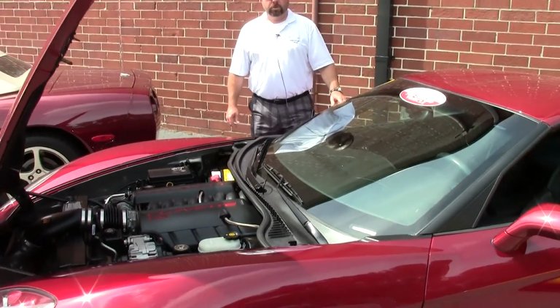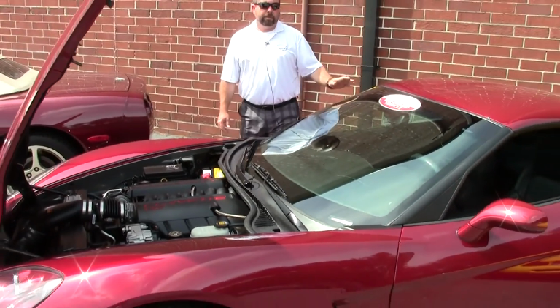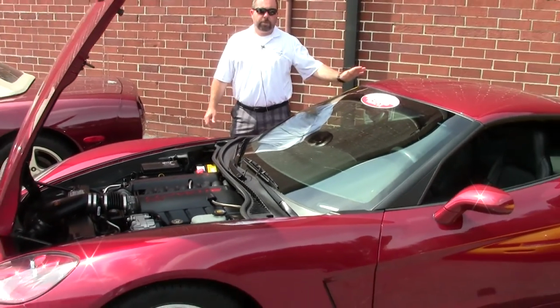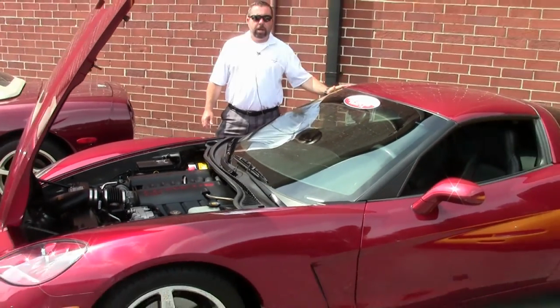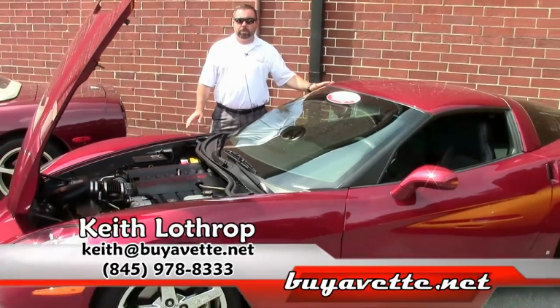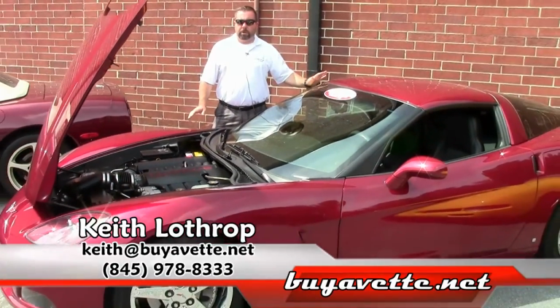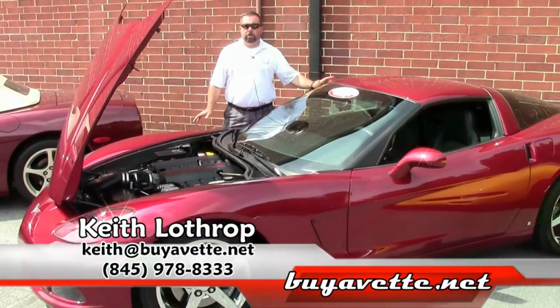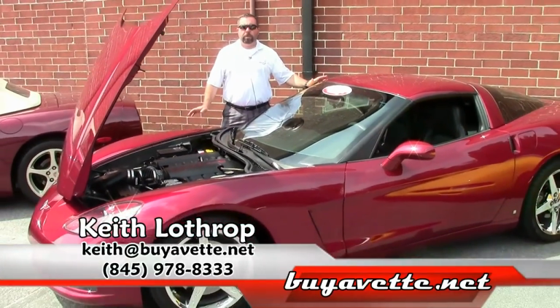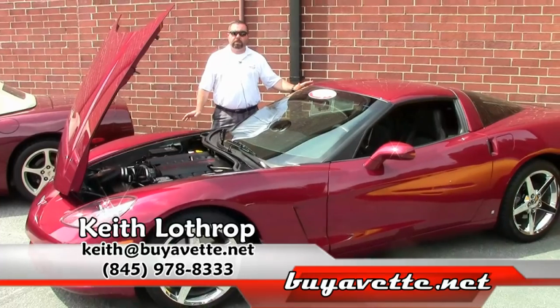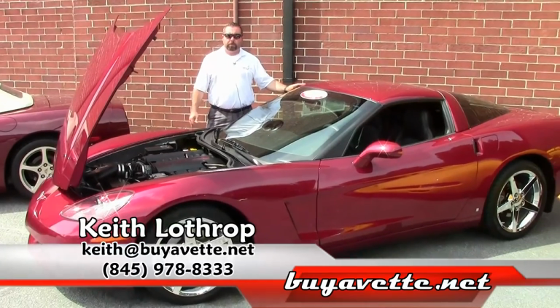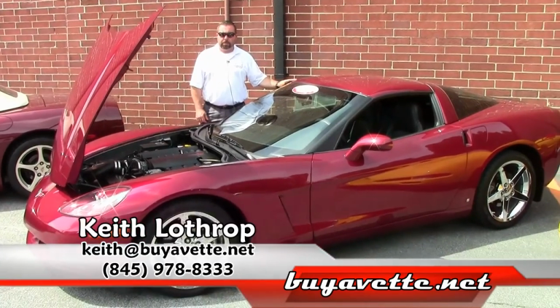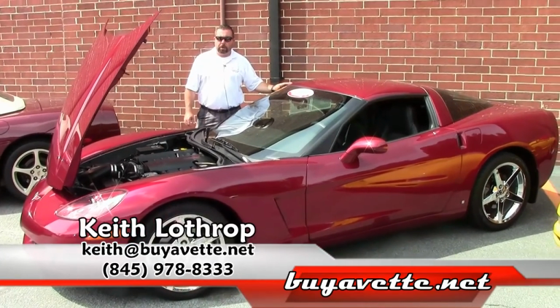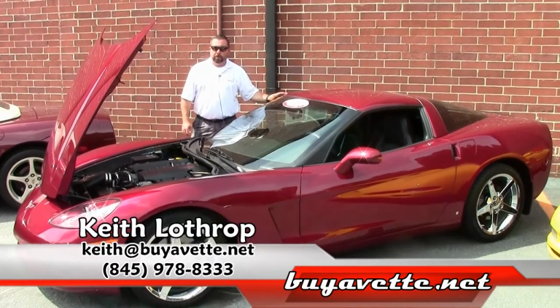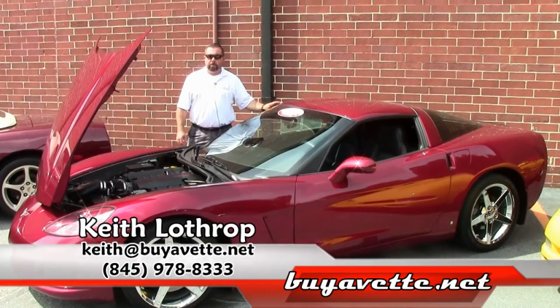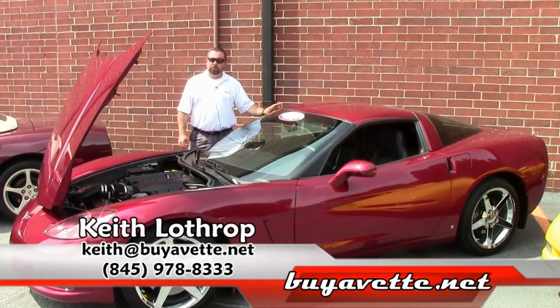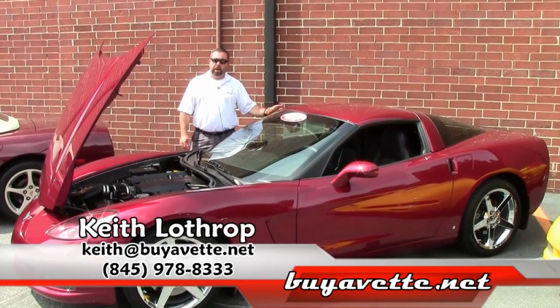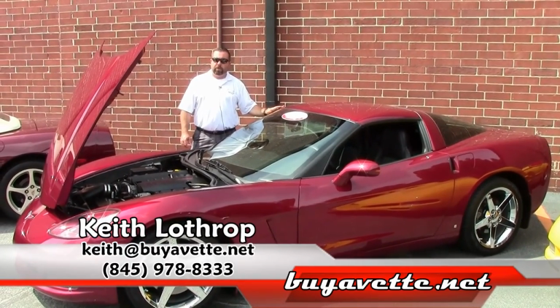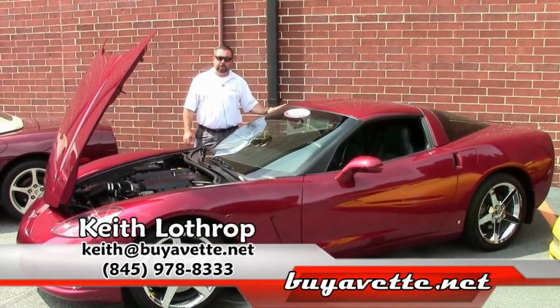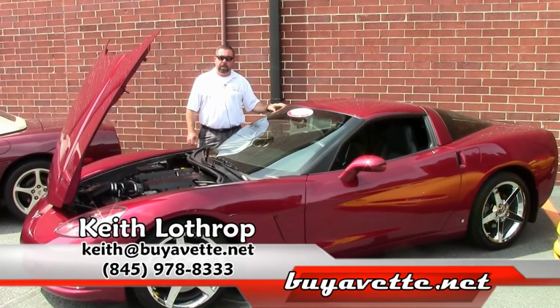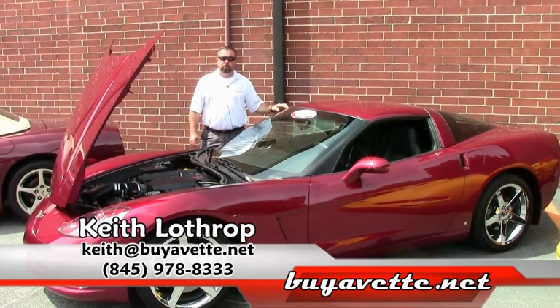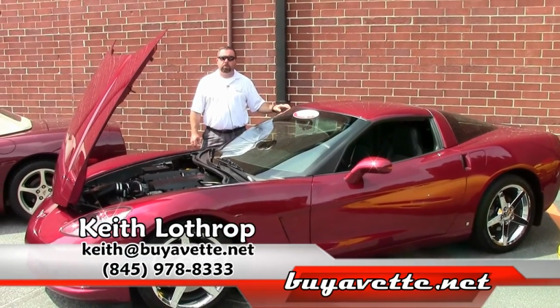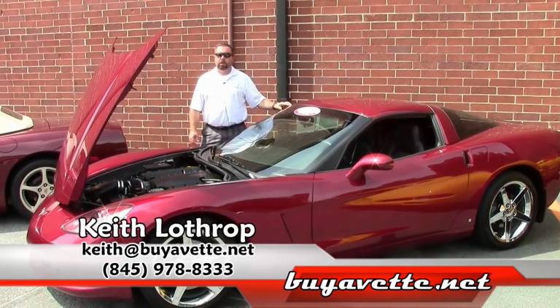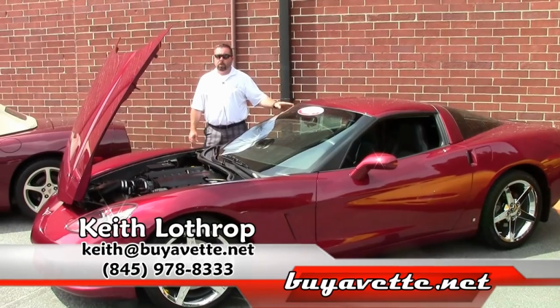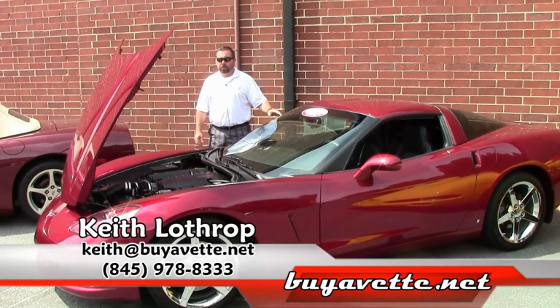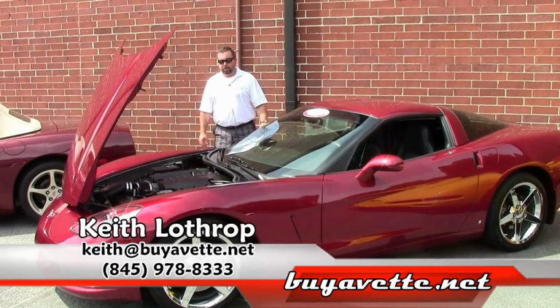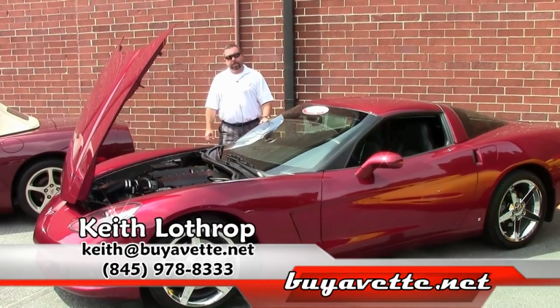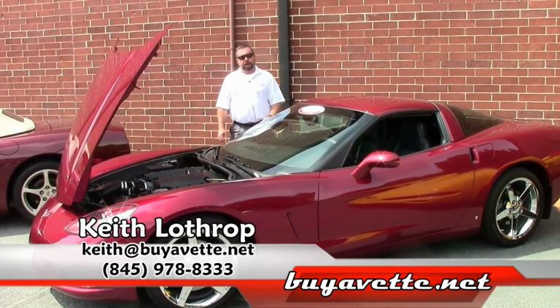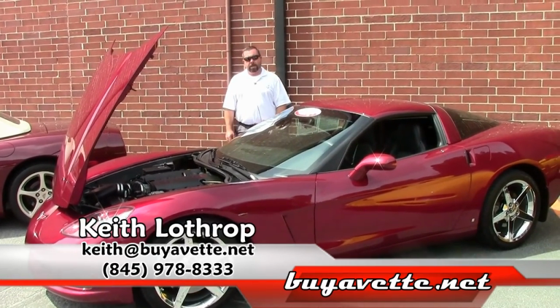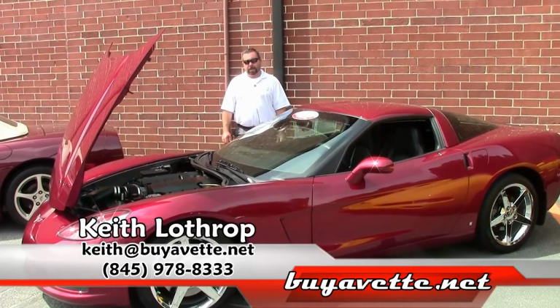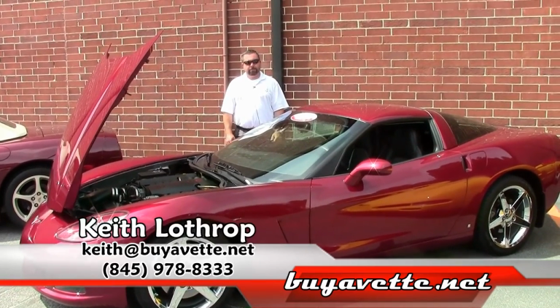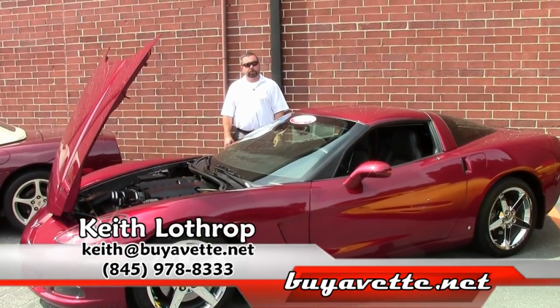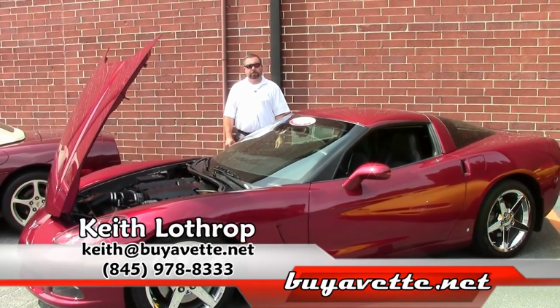My name is Keith. If I can help you with this one or any of our other Corvettes in stock, please give me a call. My number is 845-978-8333, or you can send me an email at keith@buyavet.net. Thanks for watching.